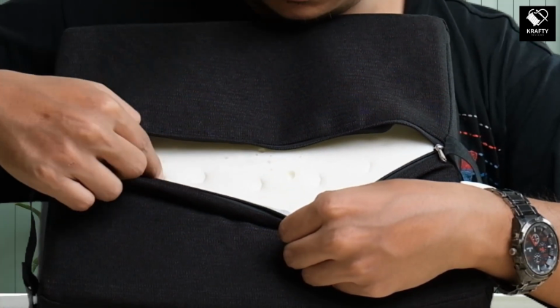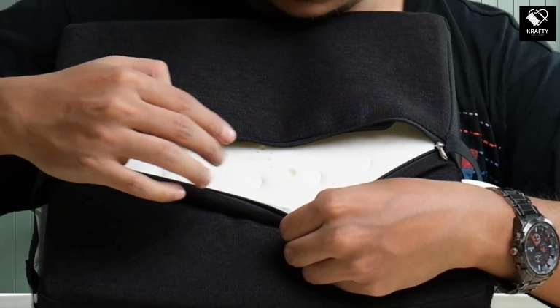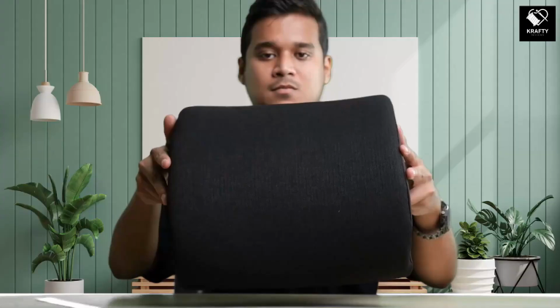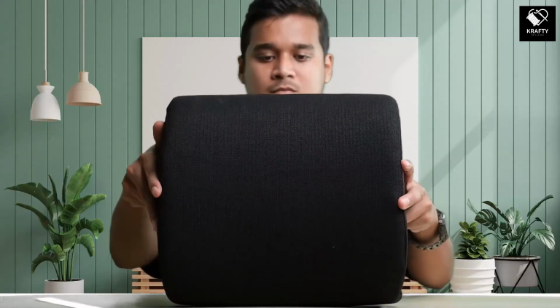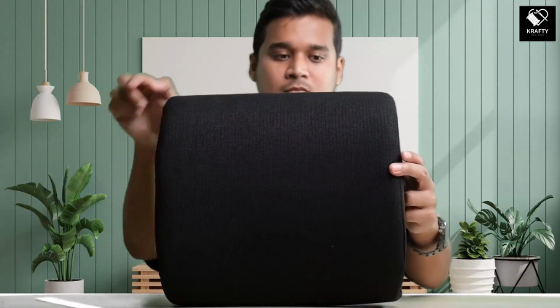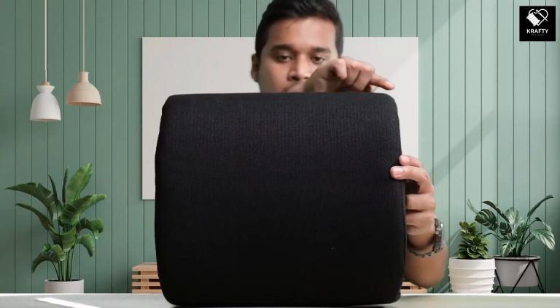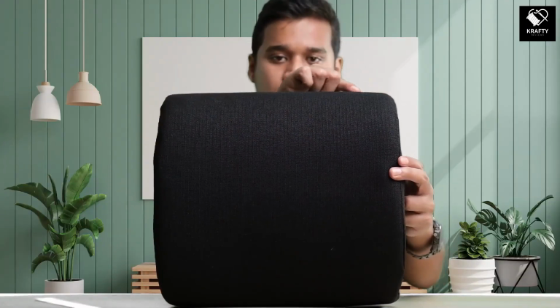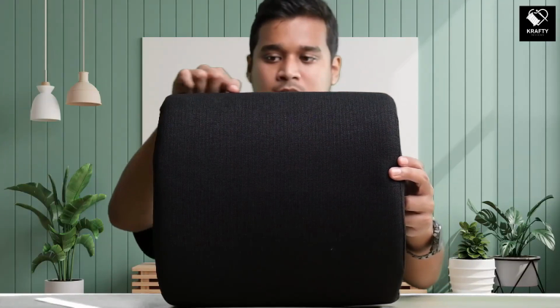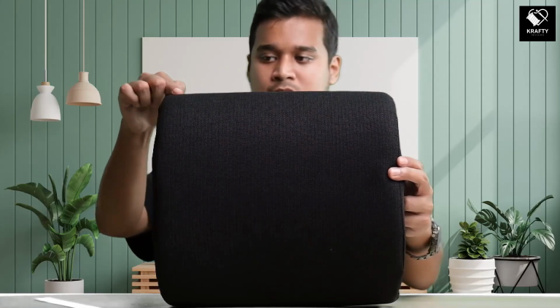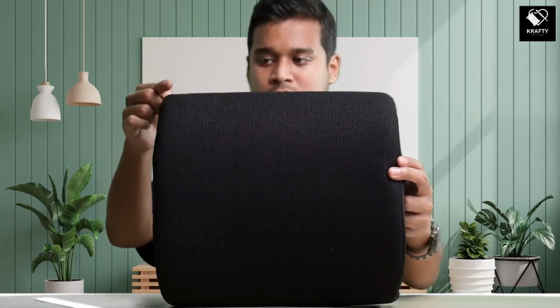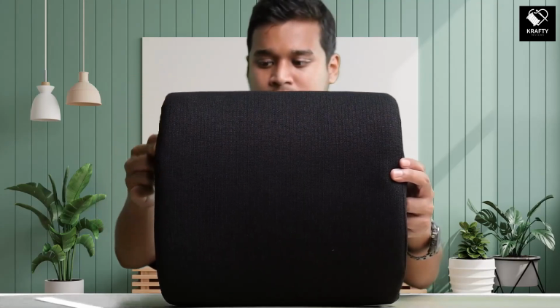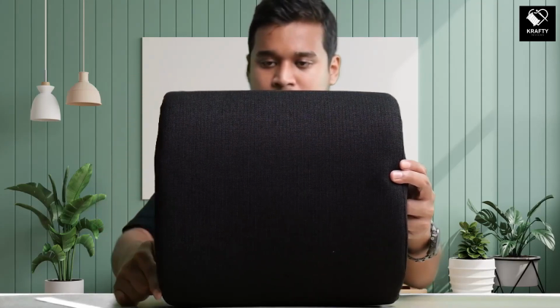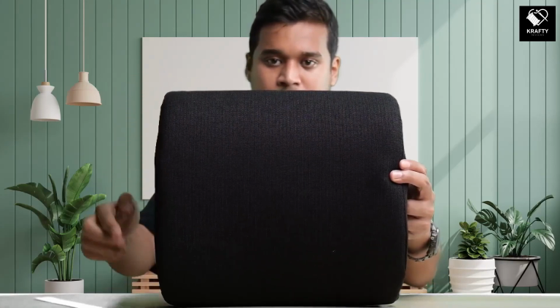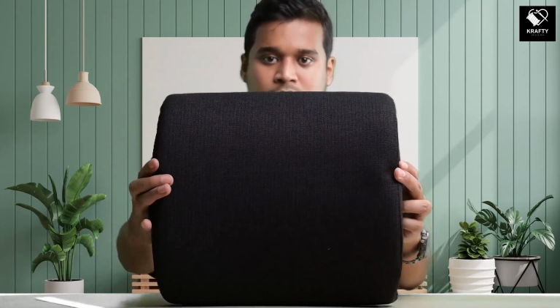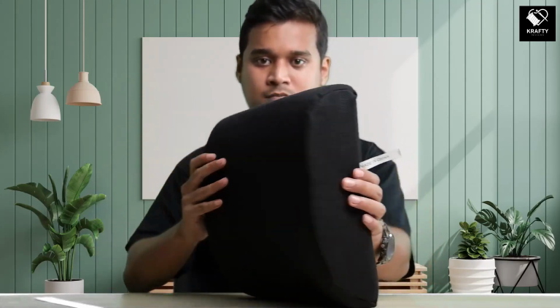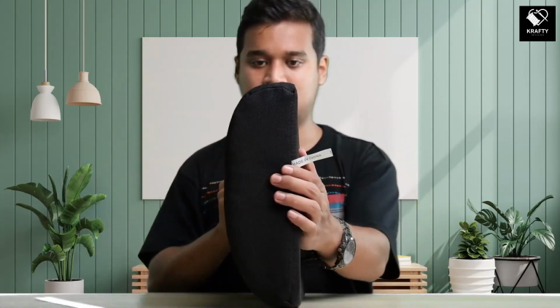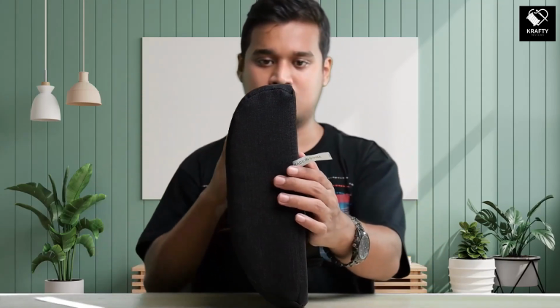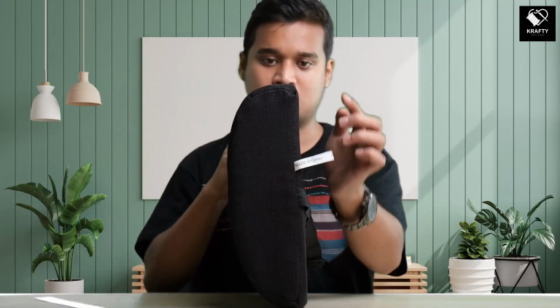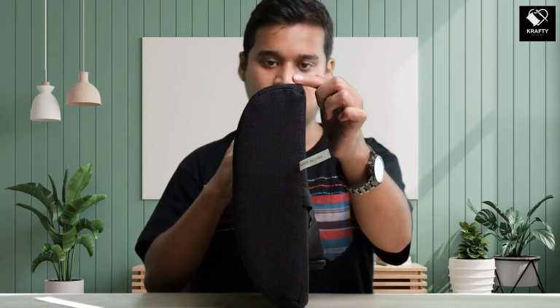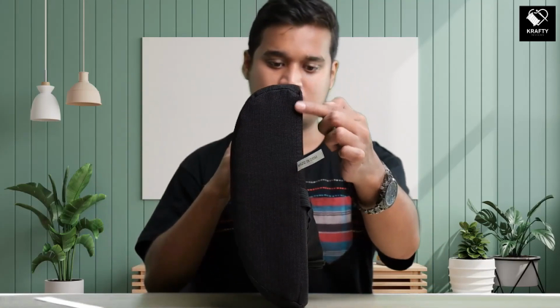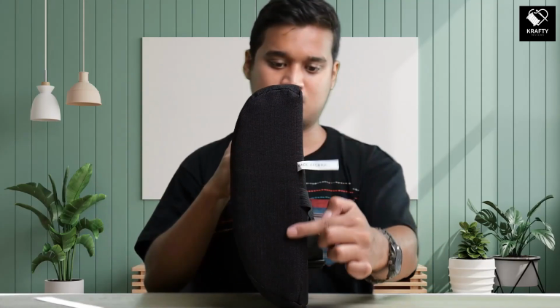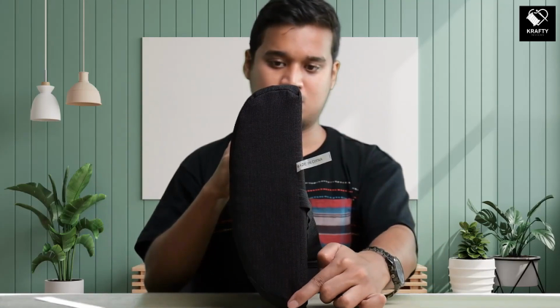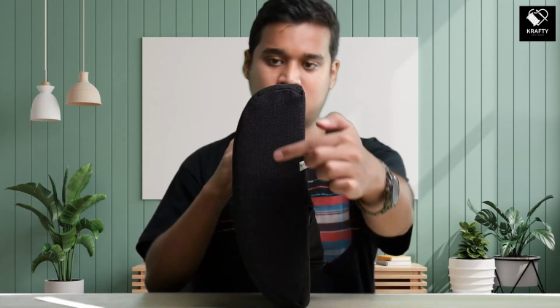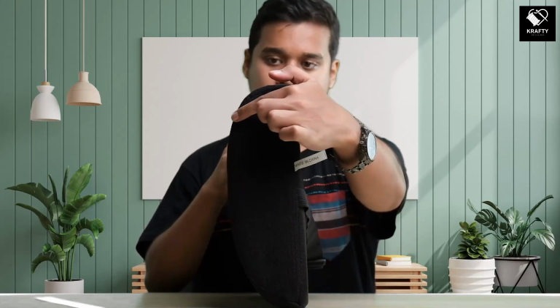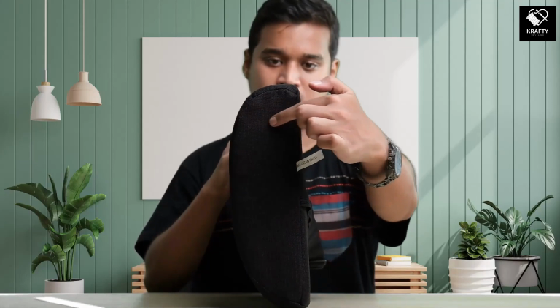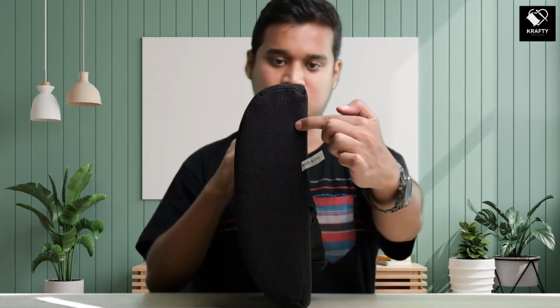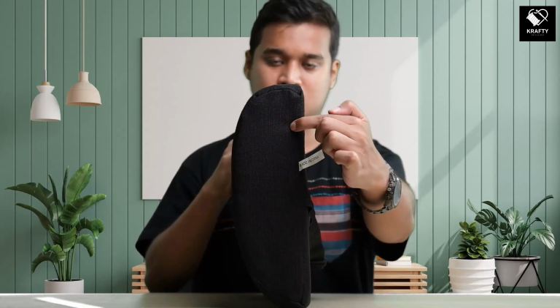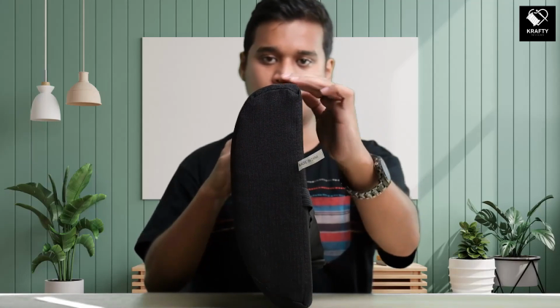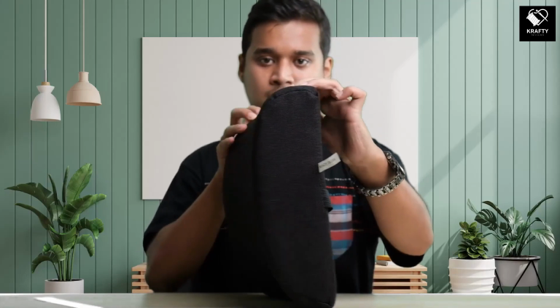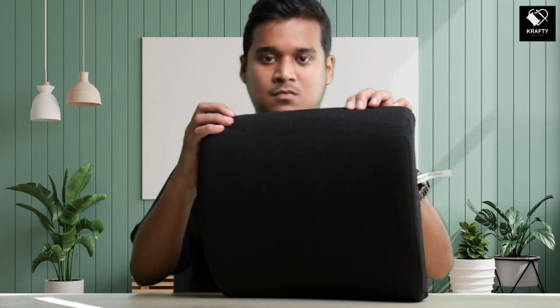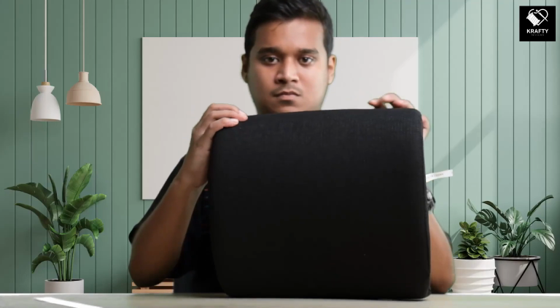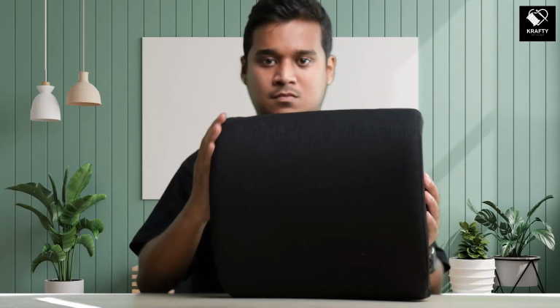This rectangle-shaped back support has a length of 33cm, a breadth of 34cm, and a depth of 12cm, which is good enough for use even for a person weighing 200lbs.